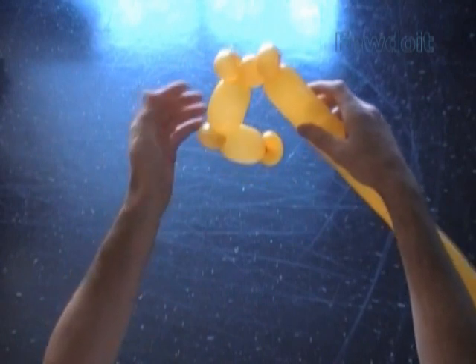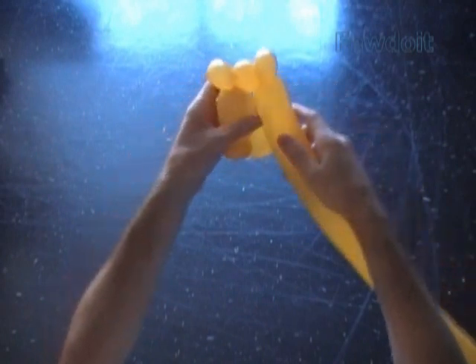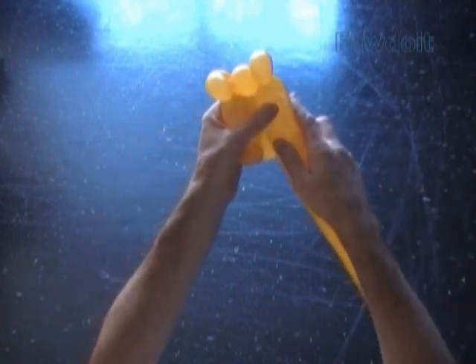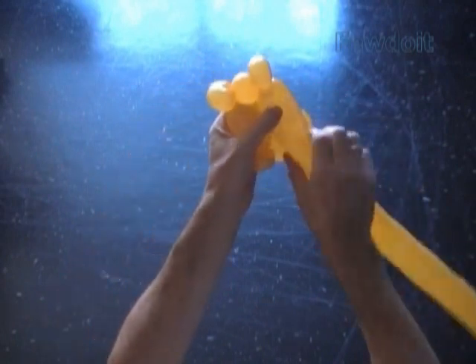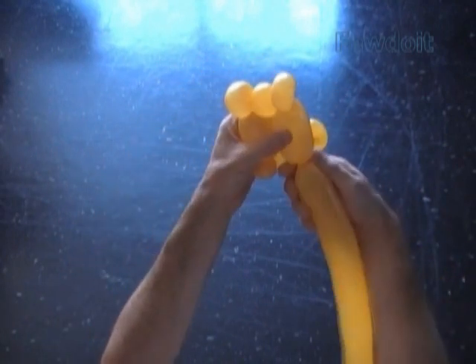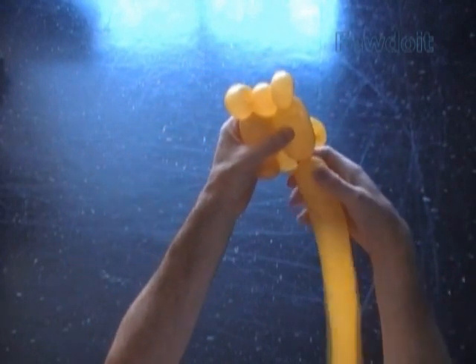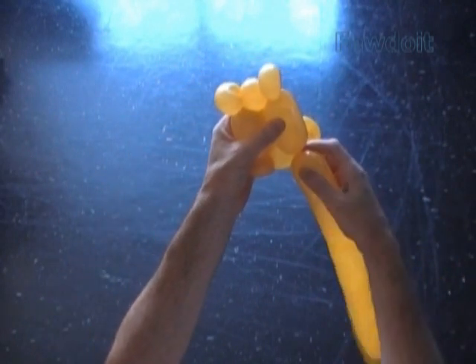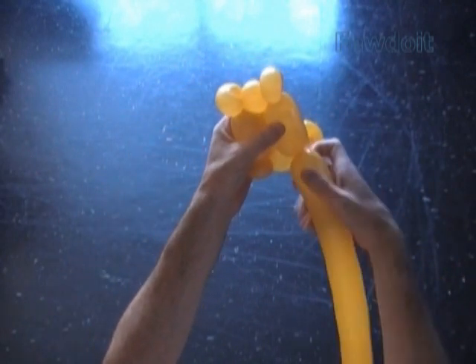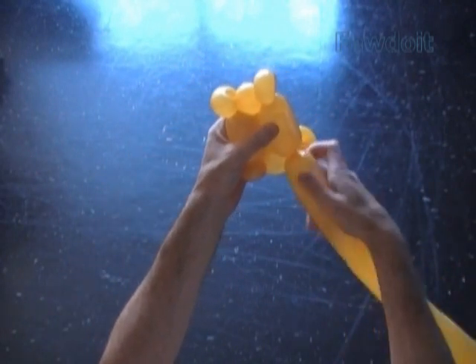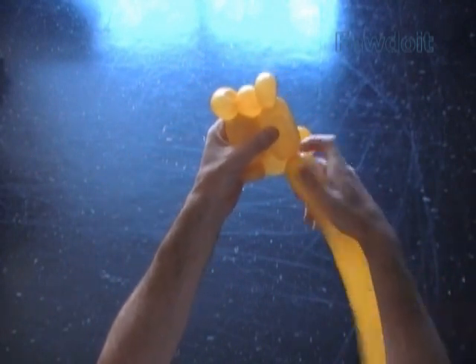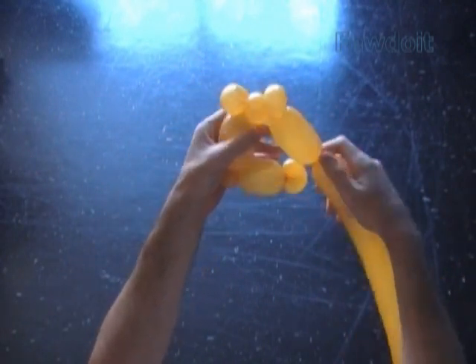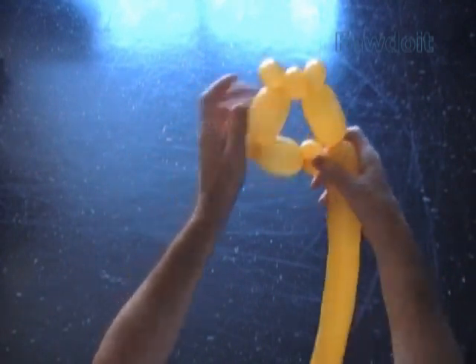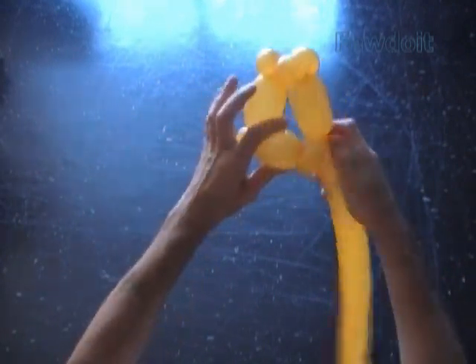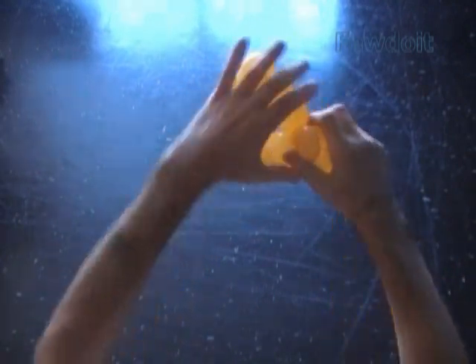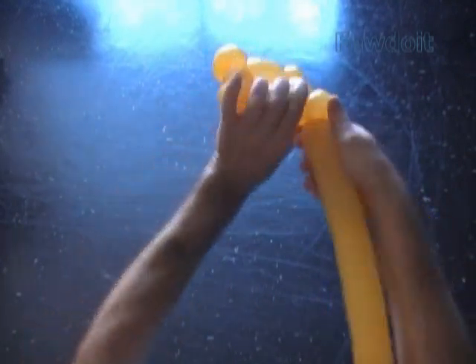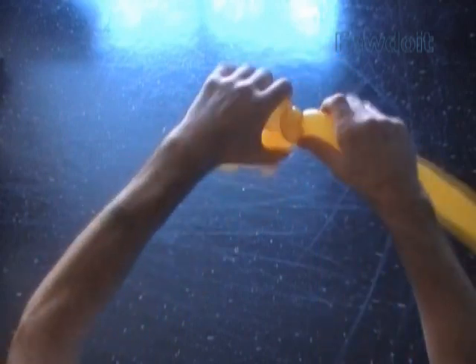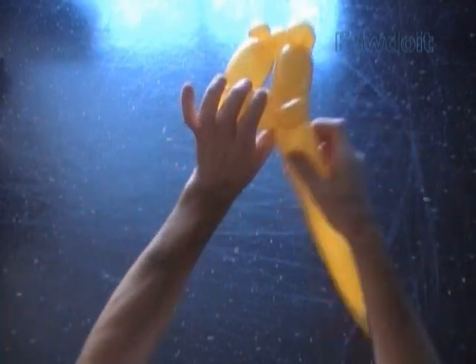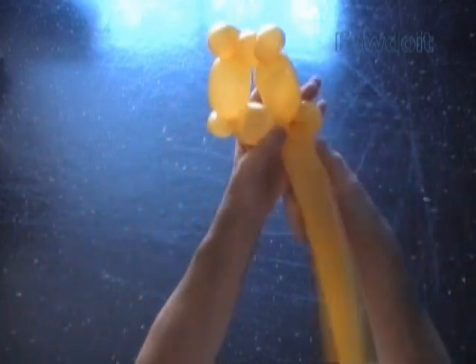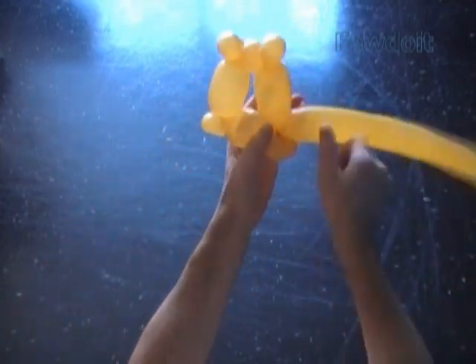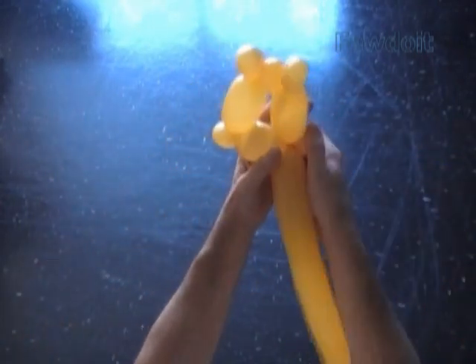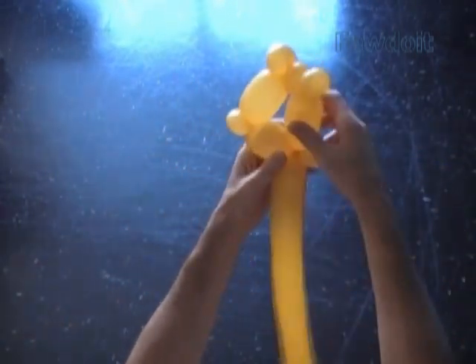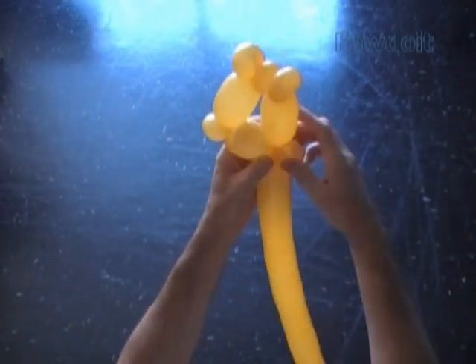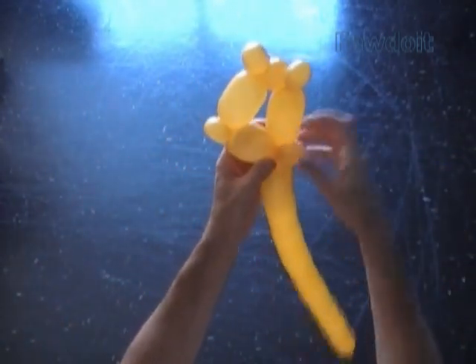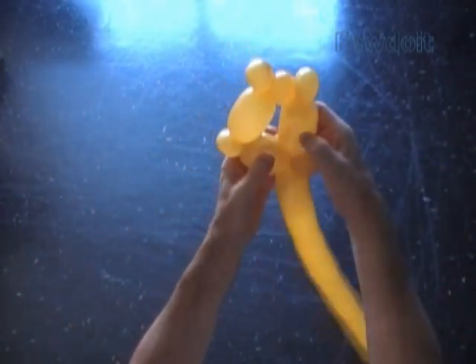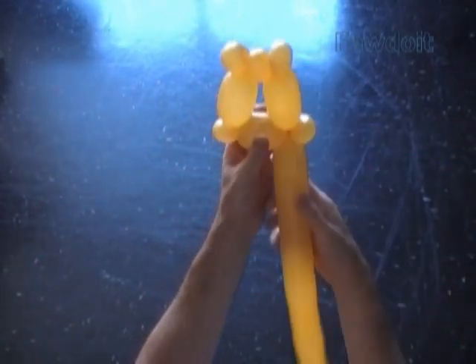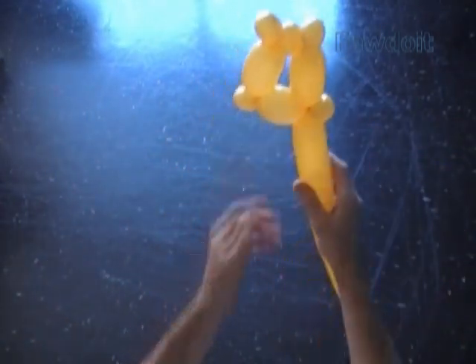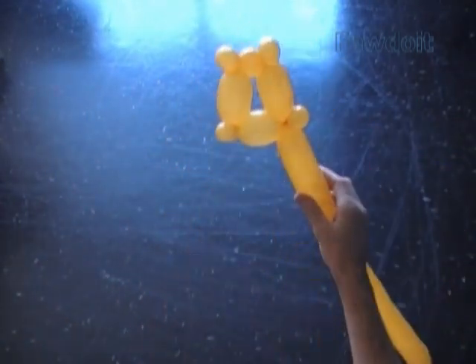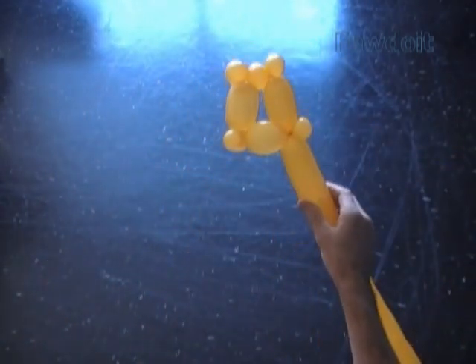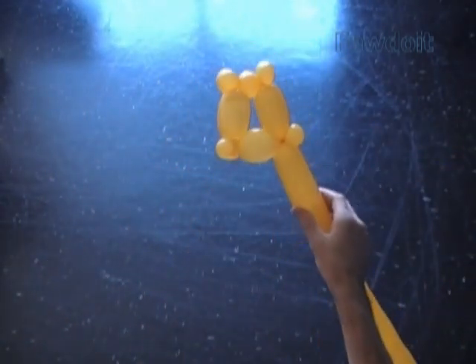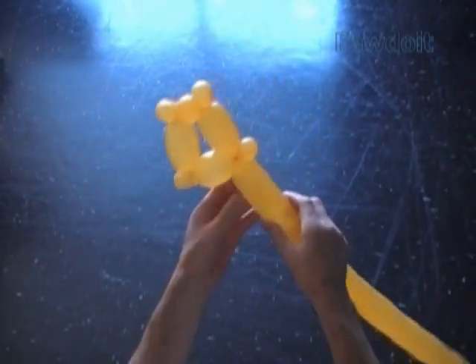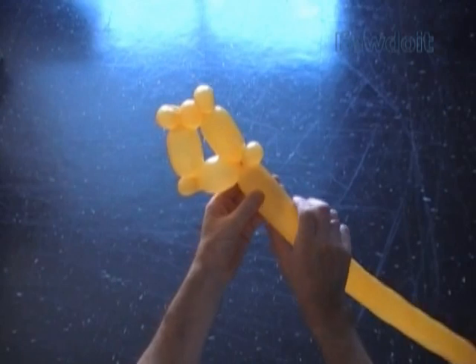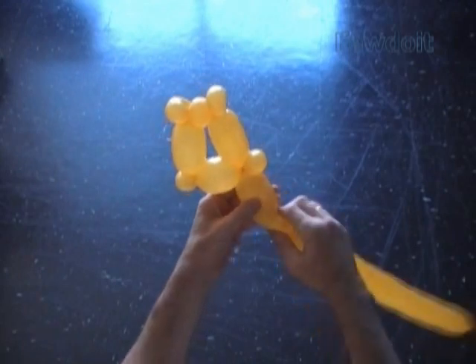Now we have to twist the eighth about 3 inch long bubble. And then we lock both ends of the chain of the last 7 bubbles in one lock twist. Our sculpture already looks like number 4.